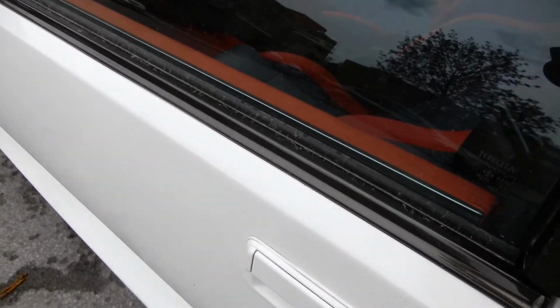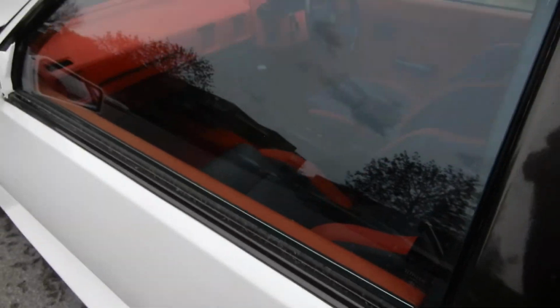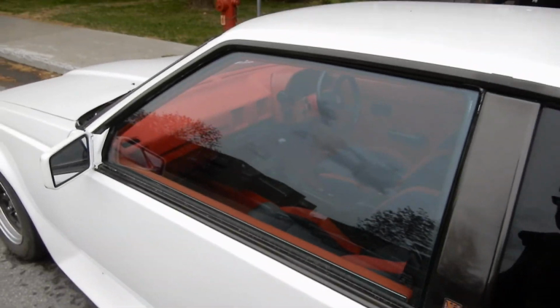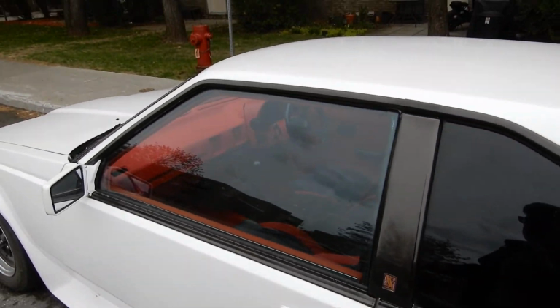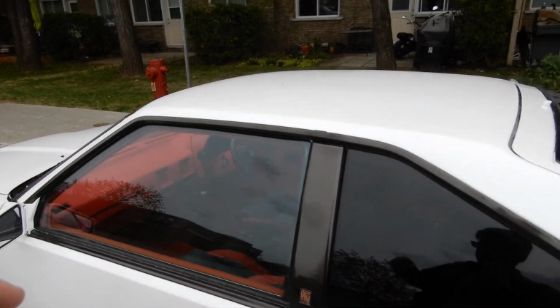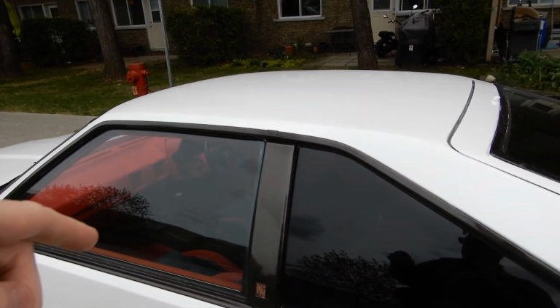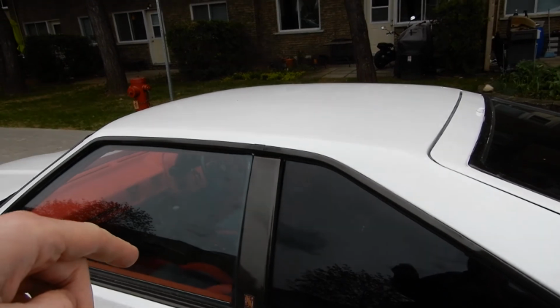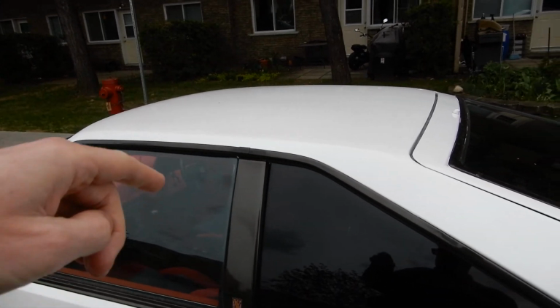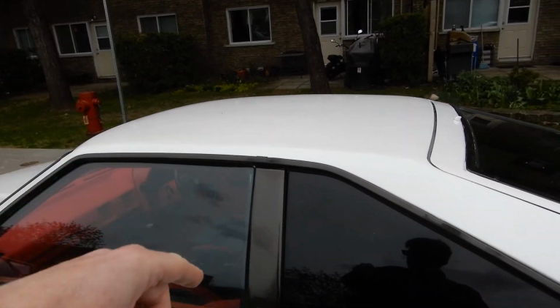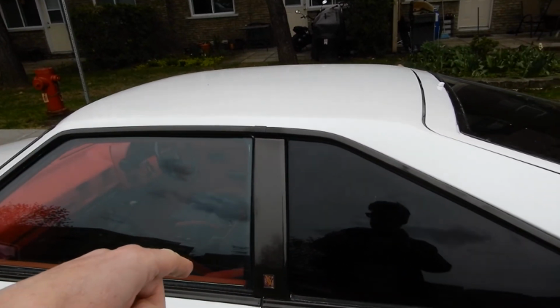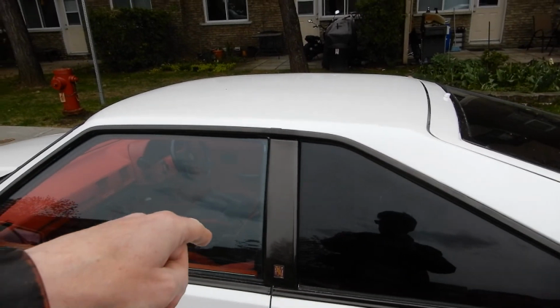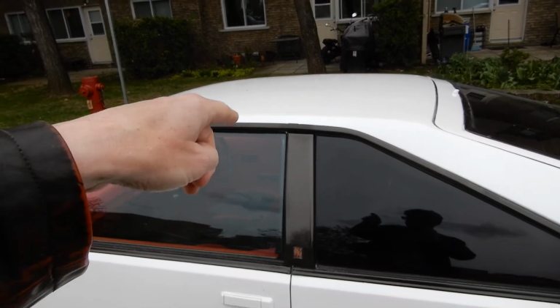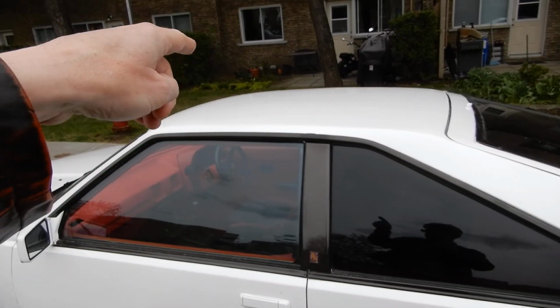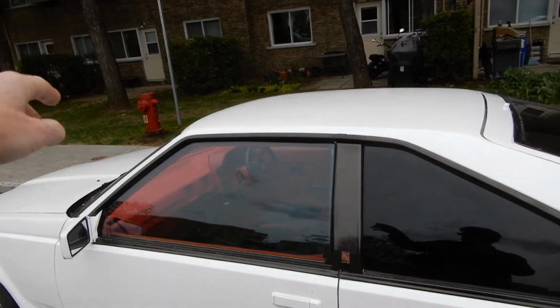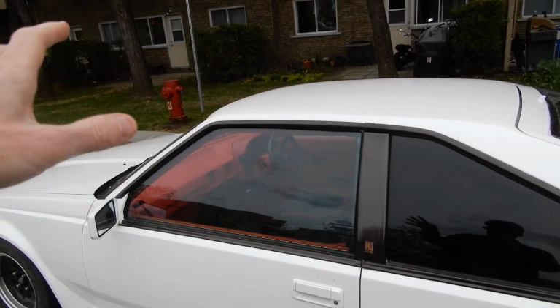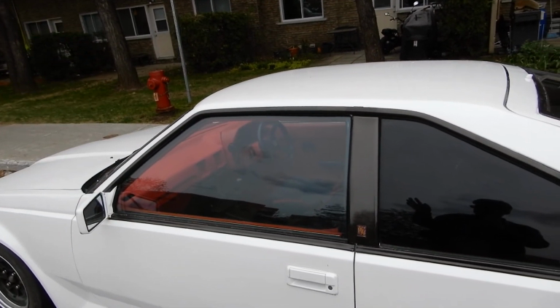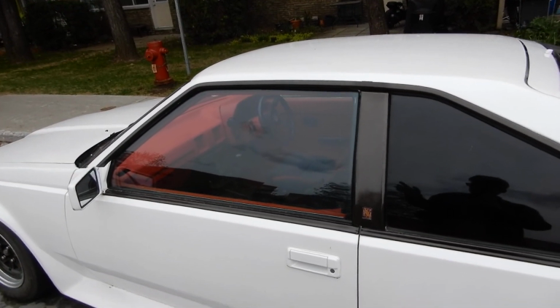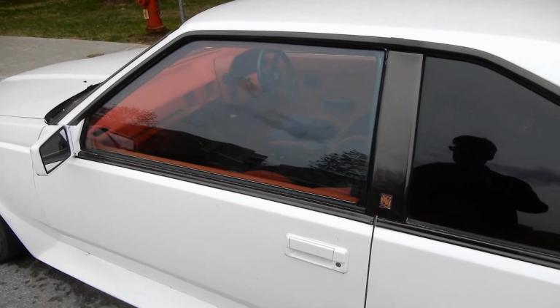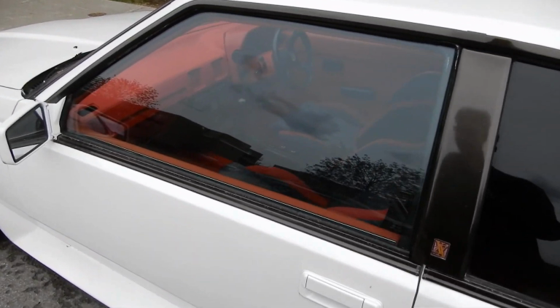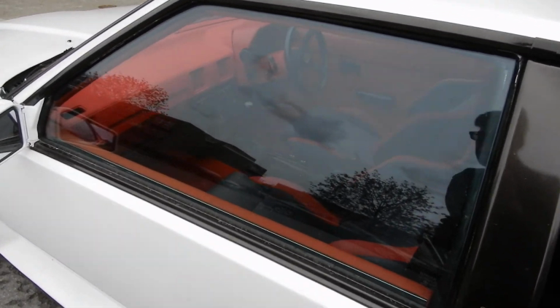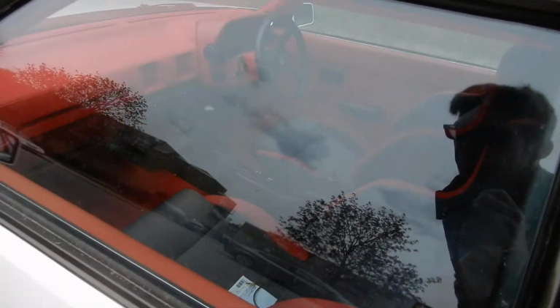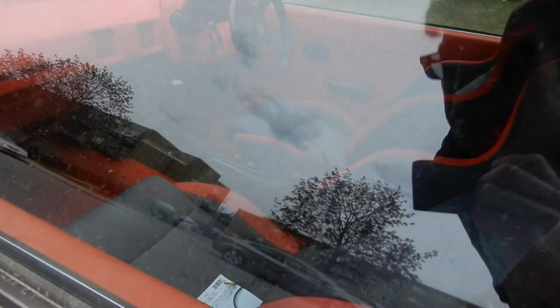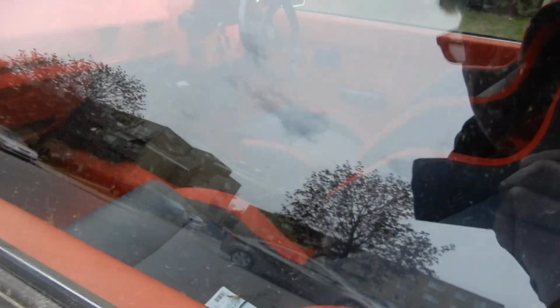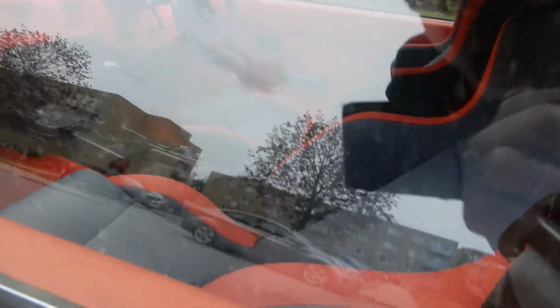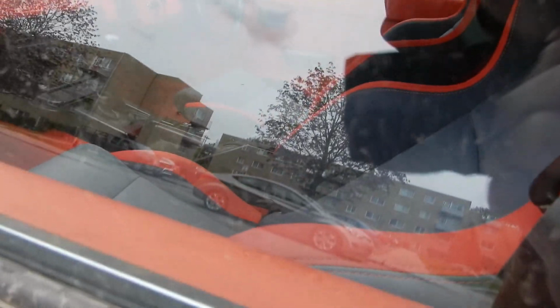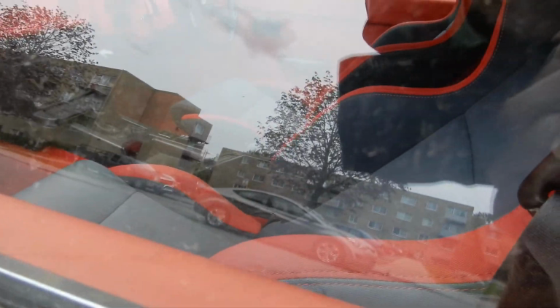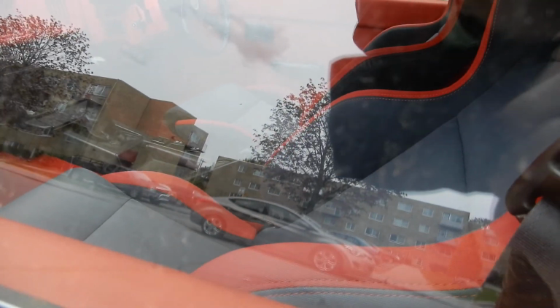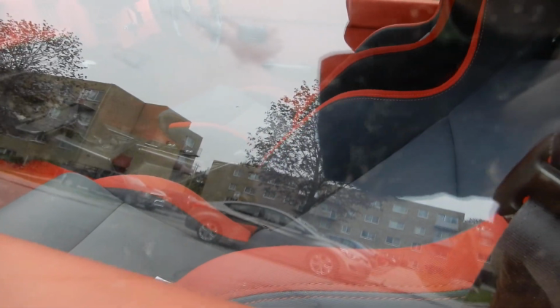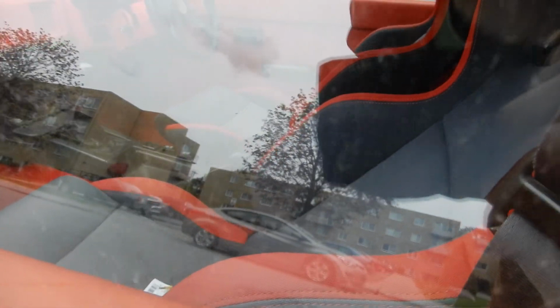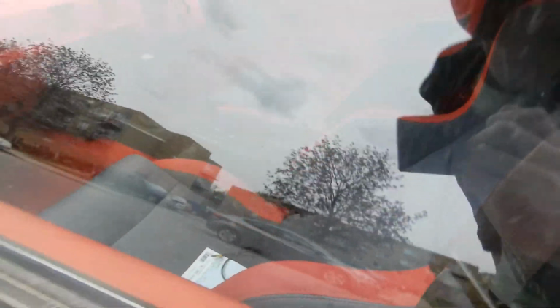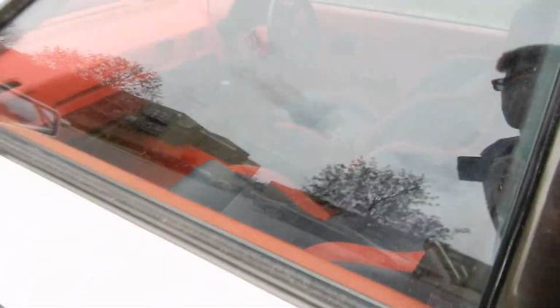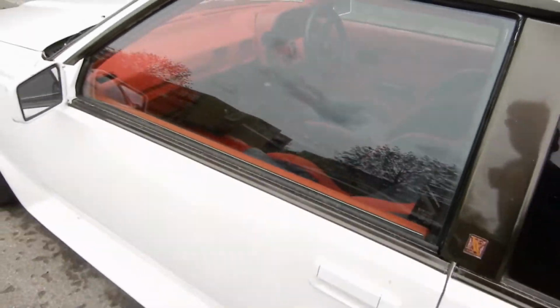Hey, look at that — it's a hard top, meaning there's a post but no frame around the window. That was something that started in the 70s. It's very cool. I can't believe how awesome that interior is. I think those are Recaro seats.